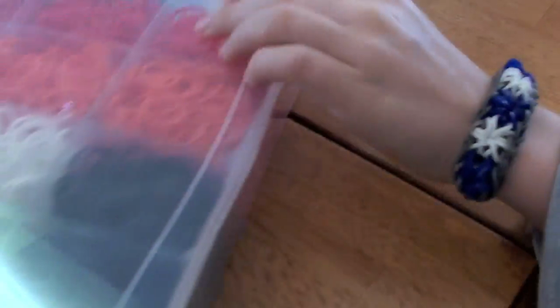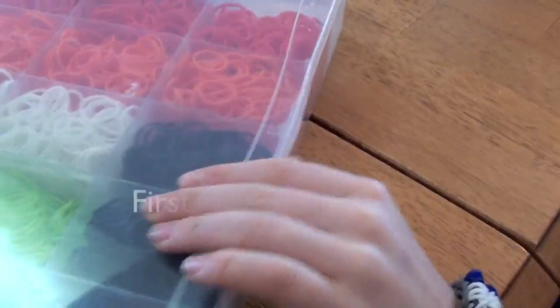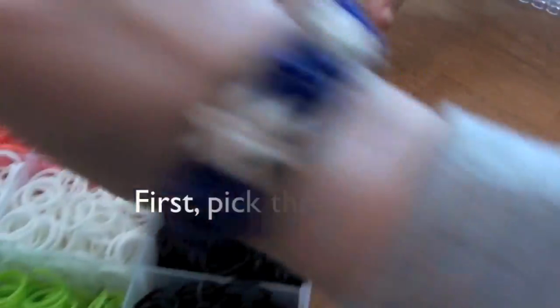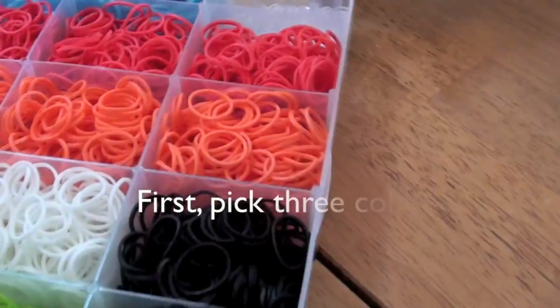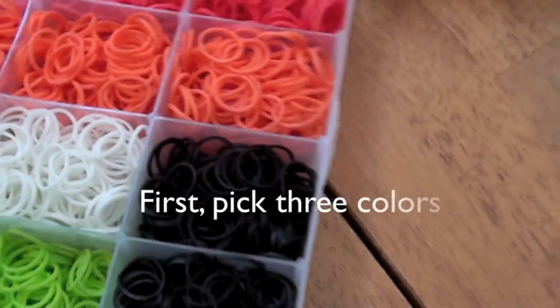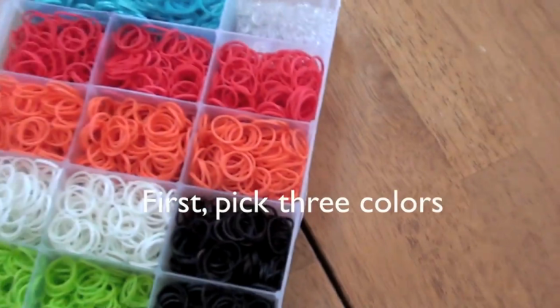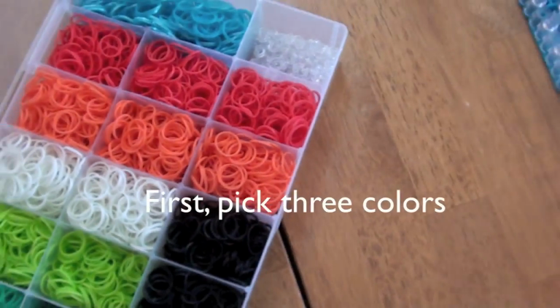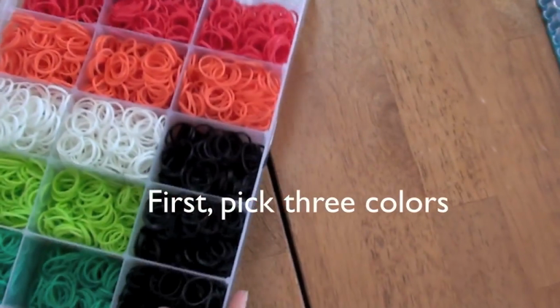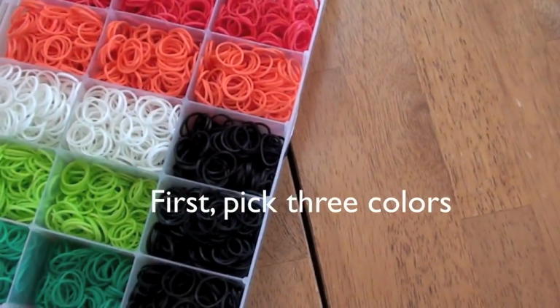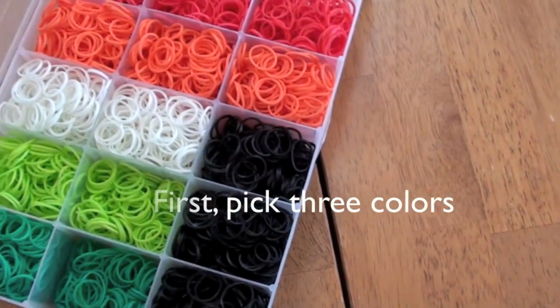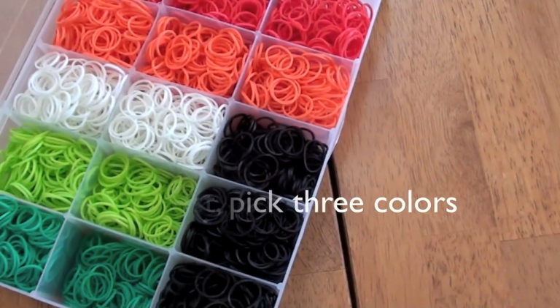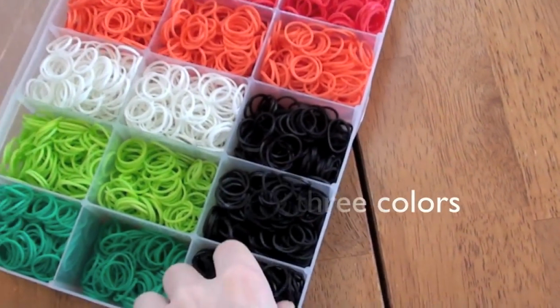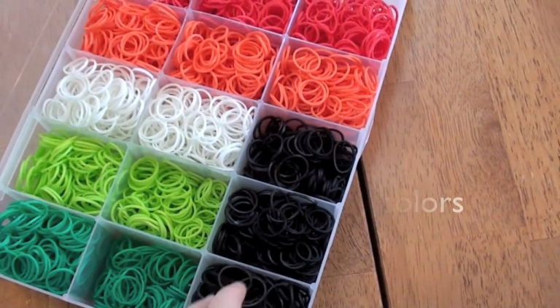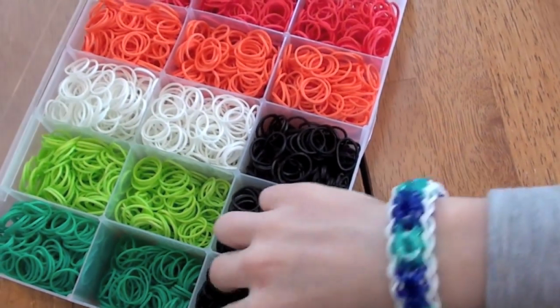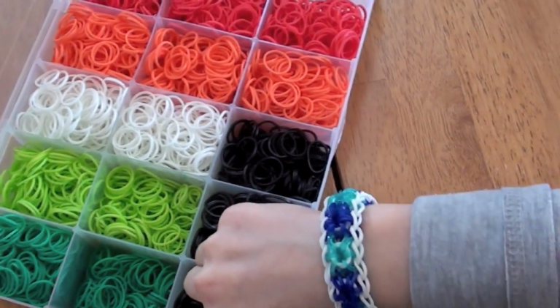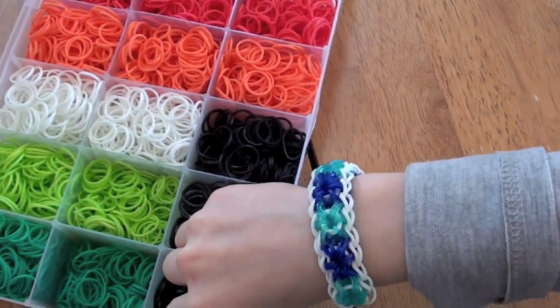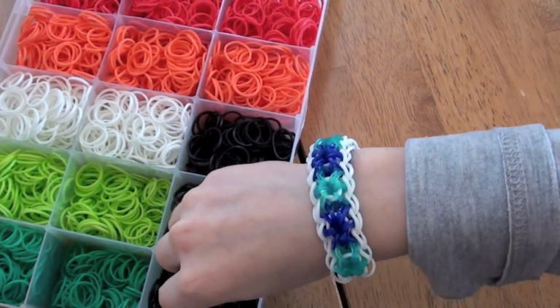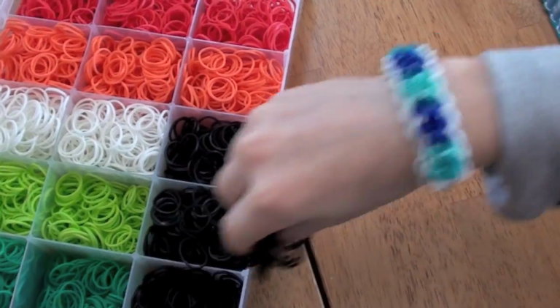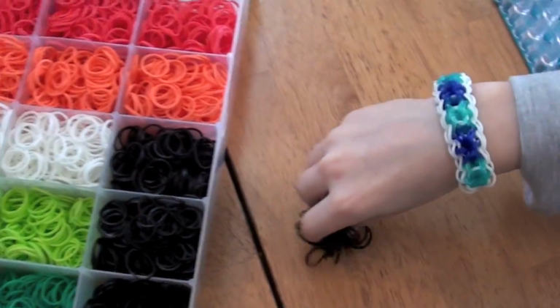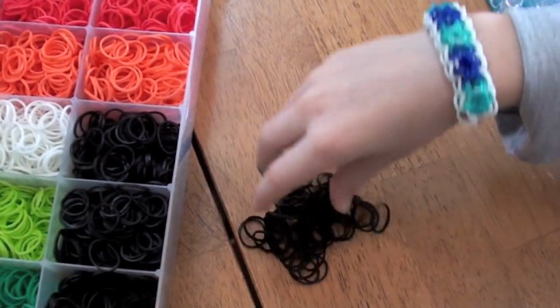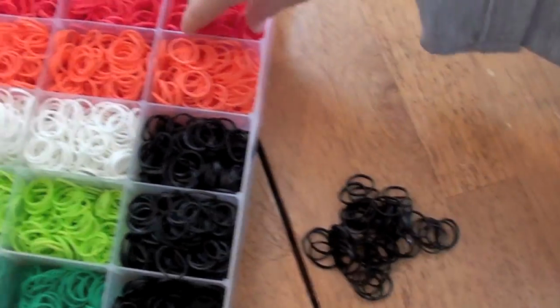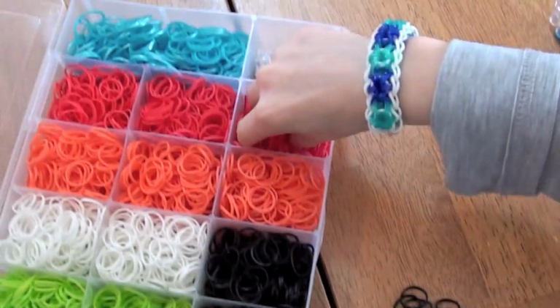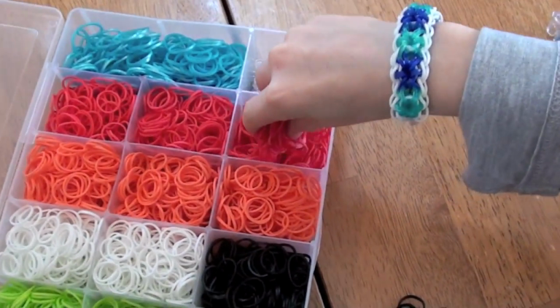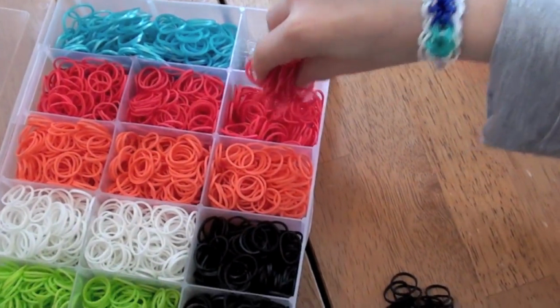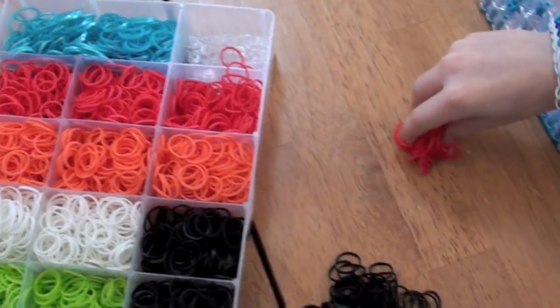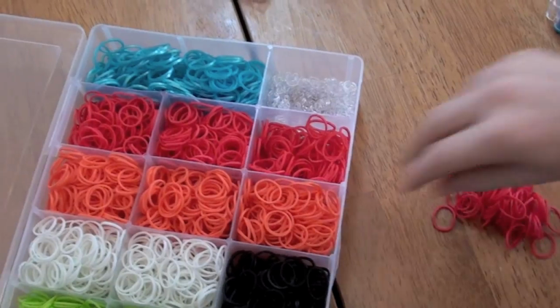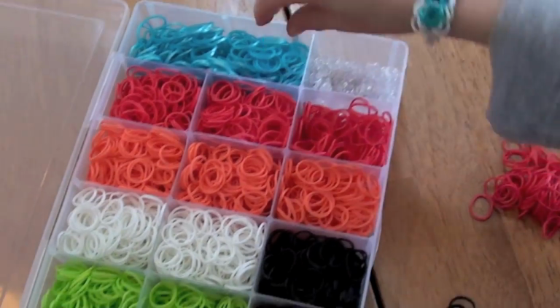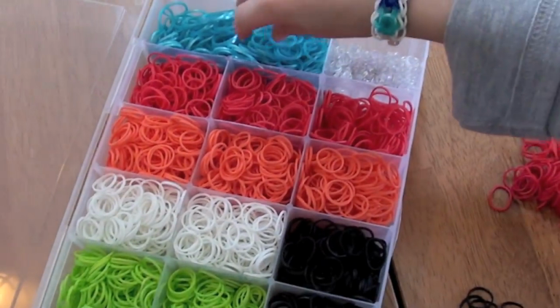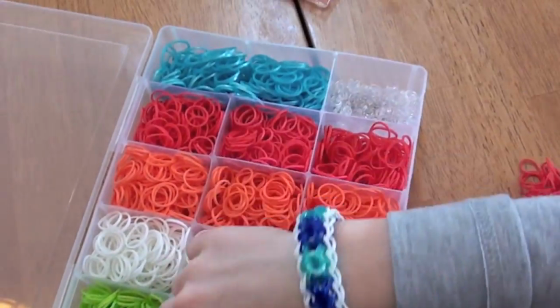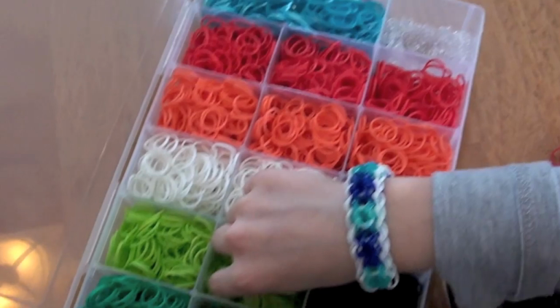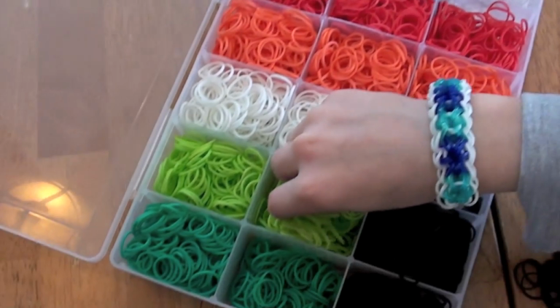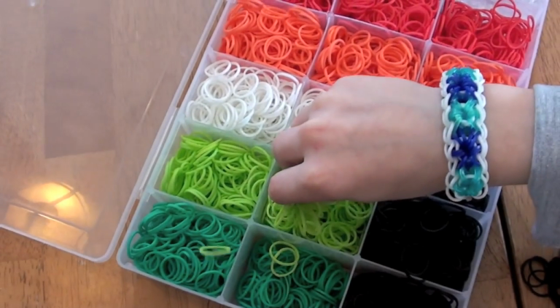First, you want to choose three colors. Mine are going to be black, red, and this light green.